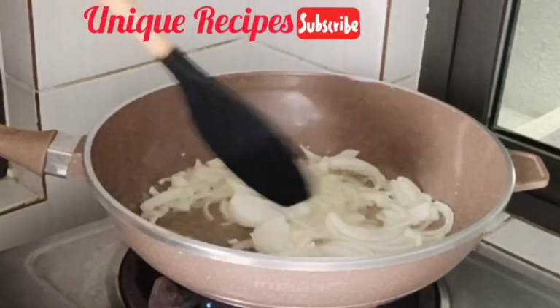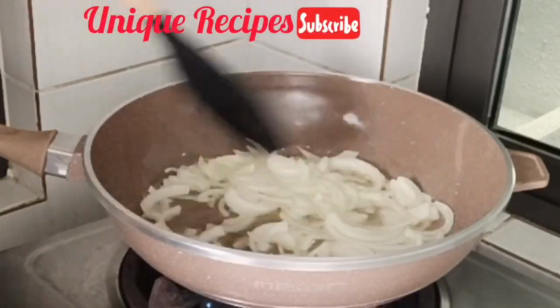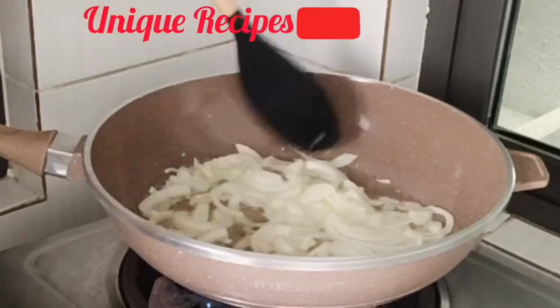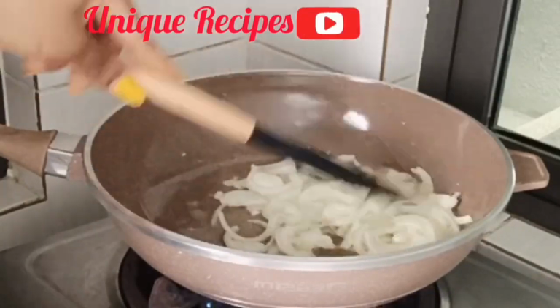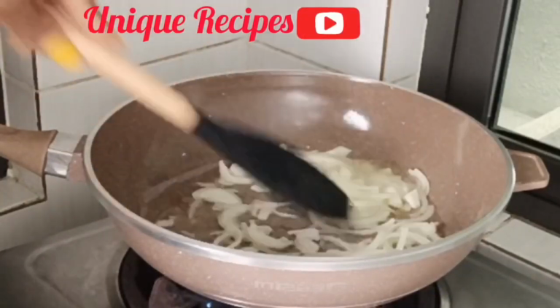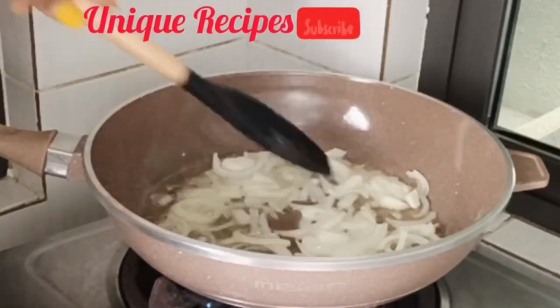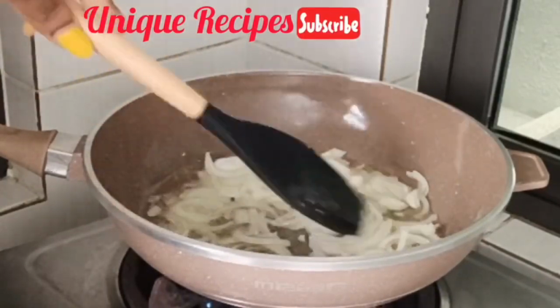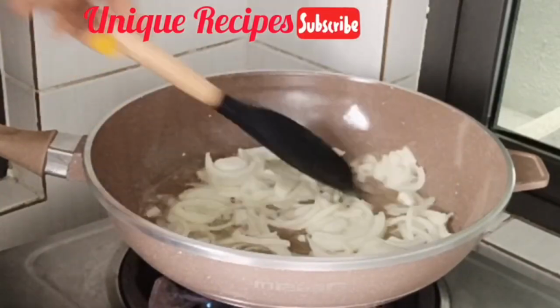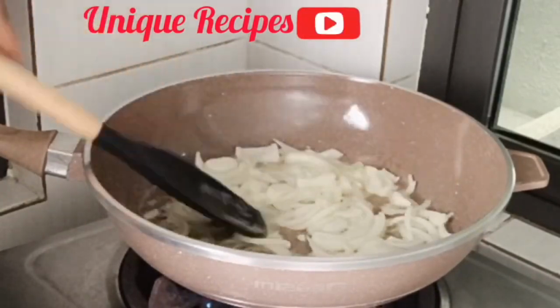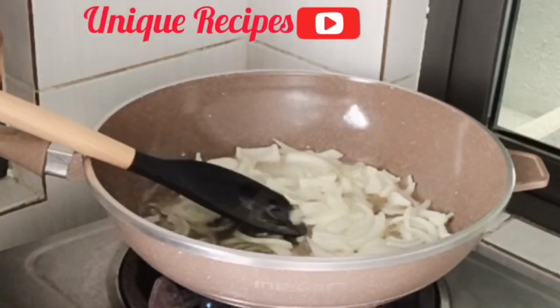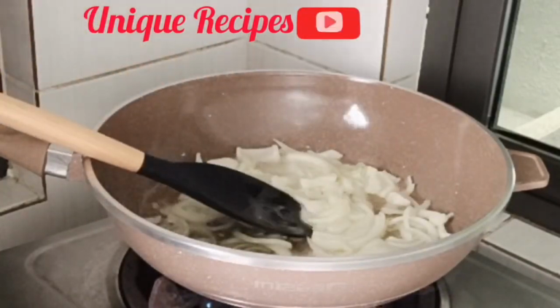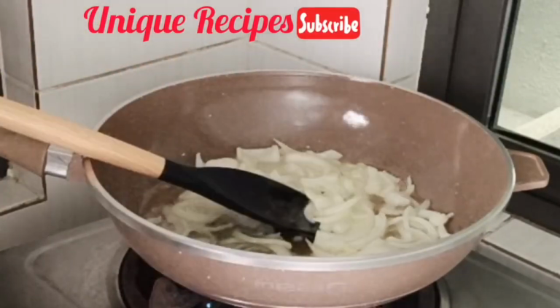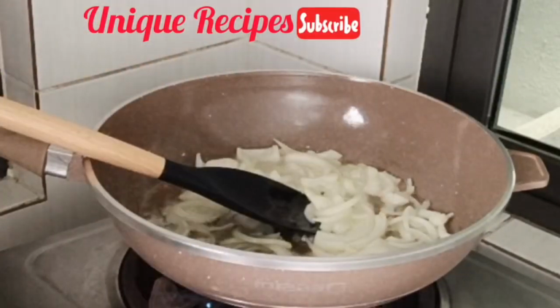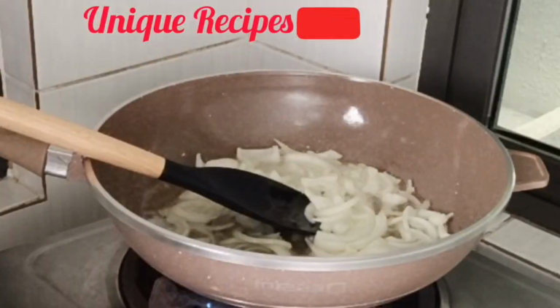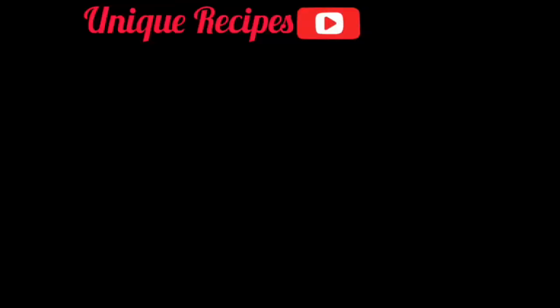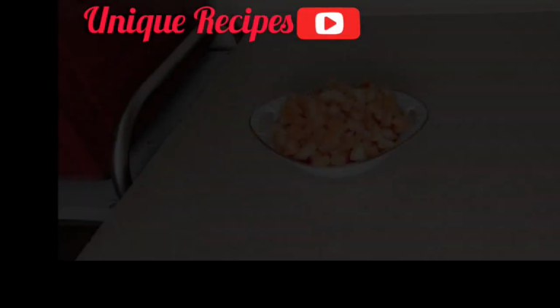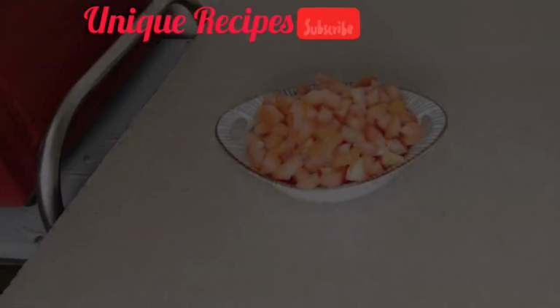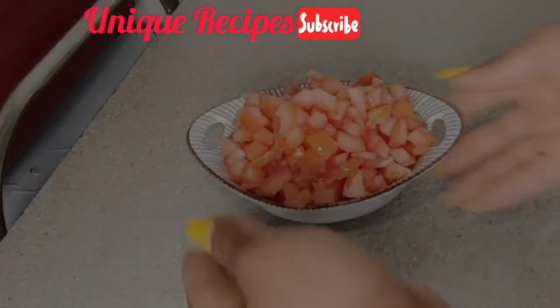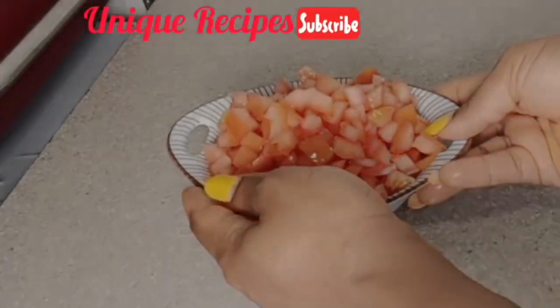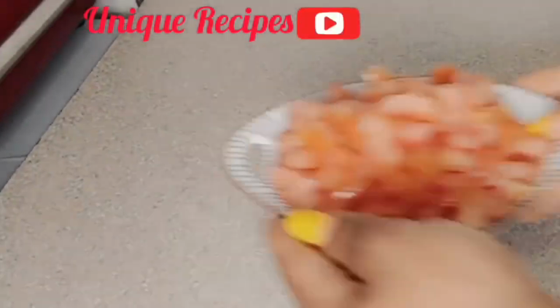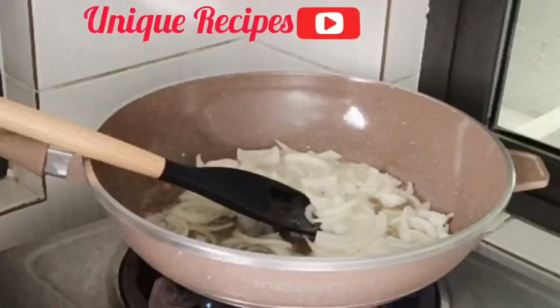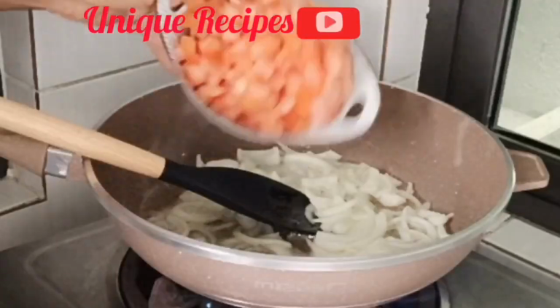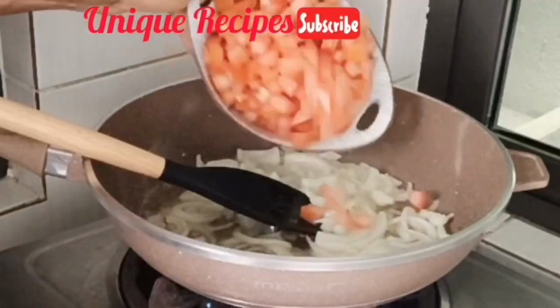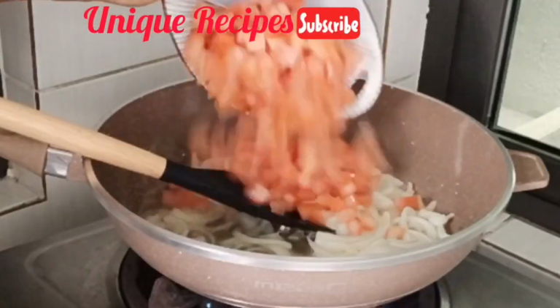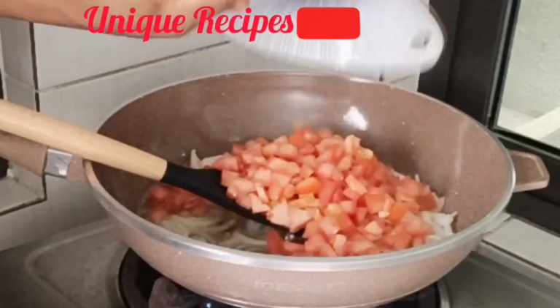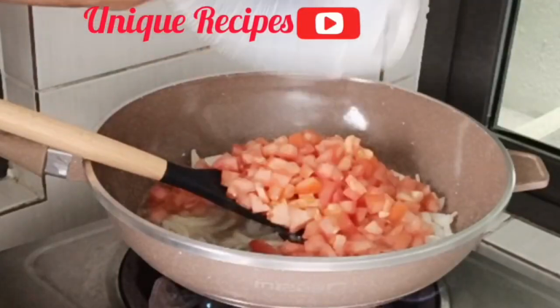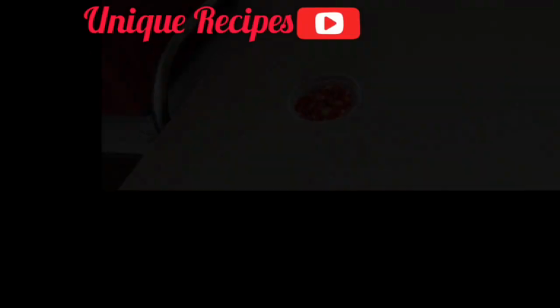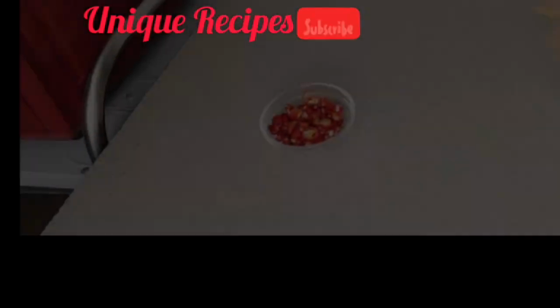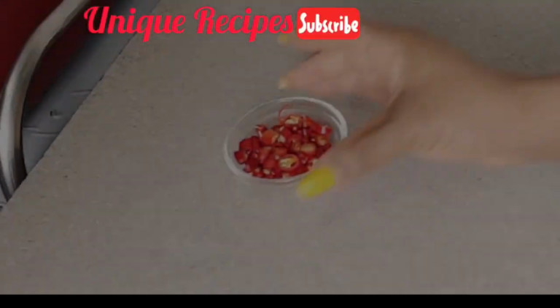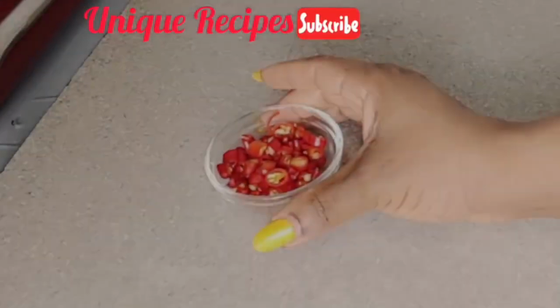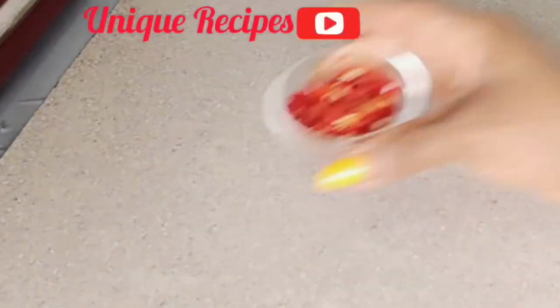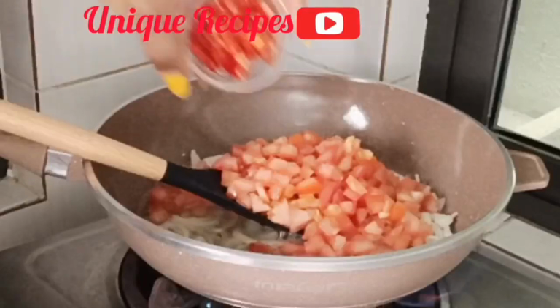Then go in with your tomatoes and pepper, and stir it until it dries a bit of water. Then you will be adding your eggs.